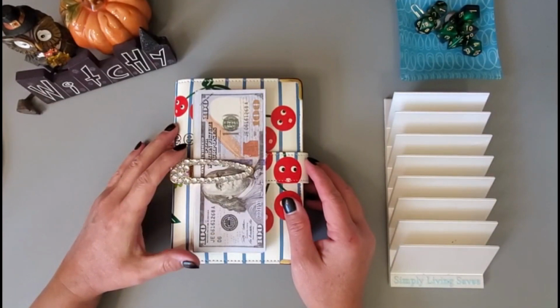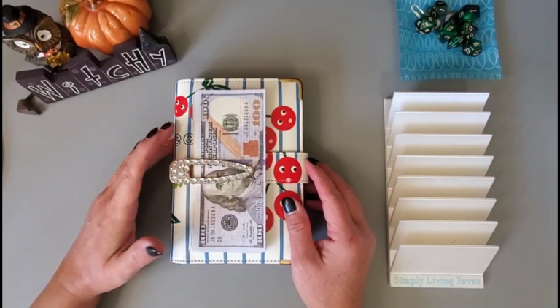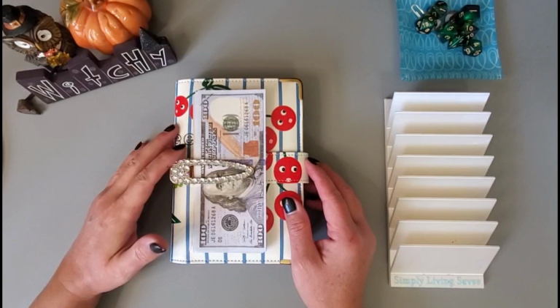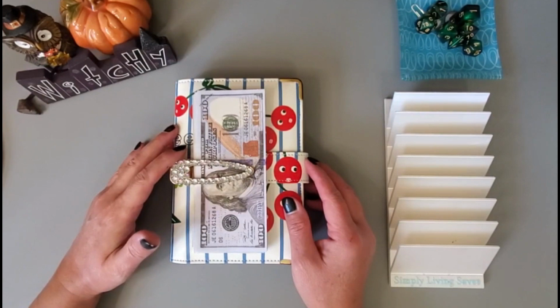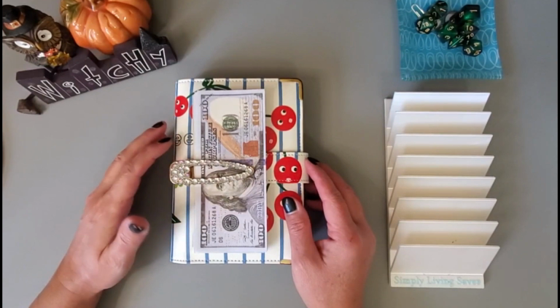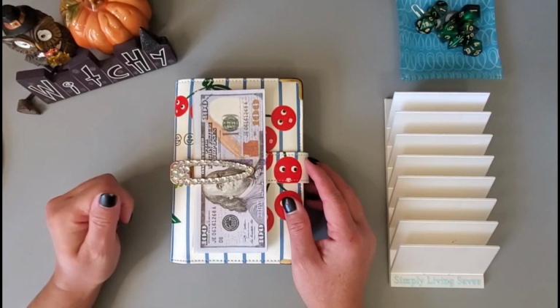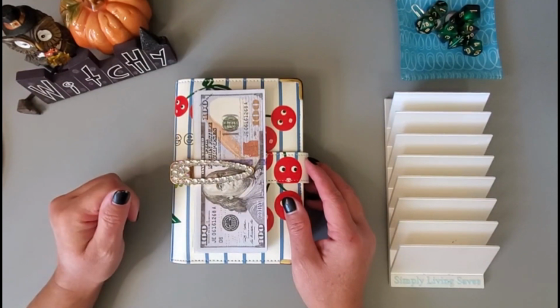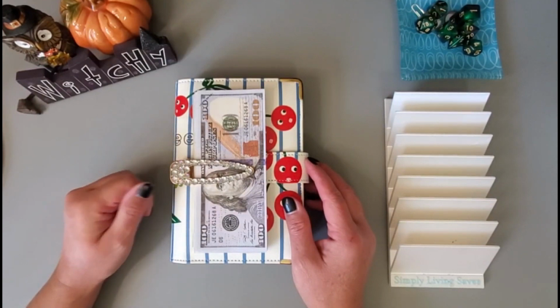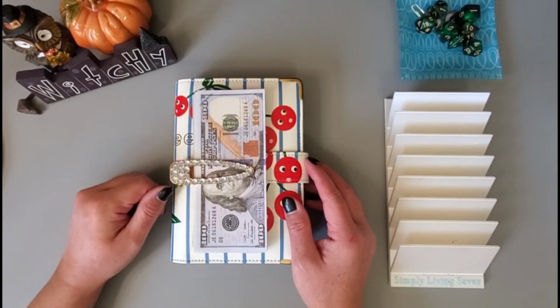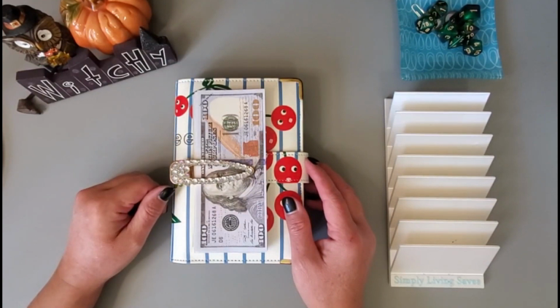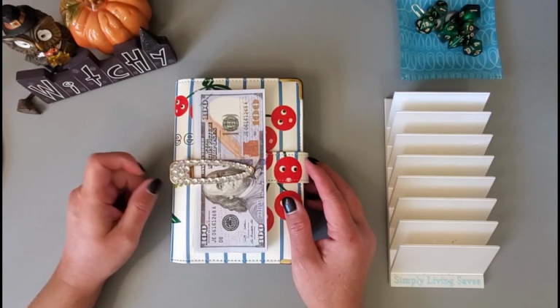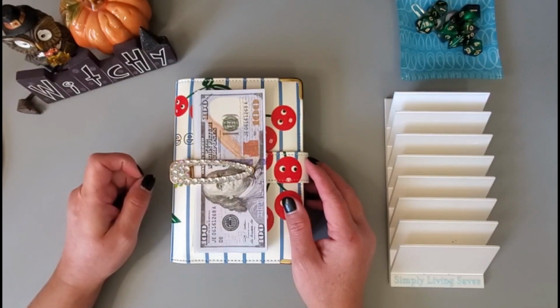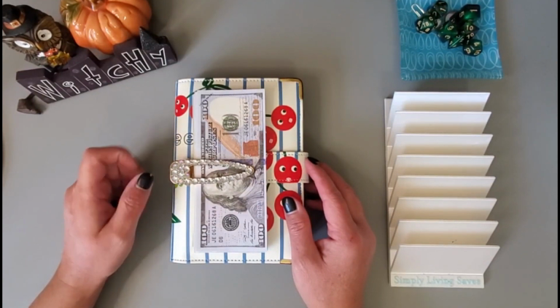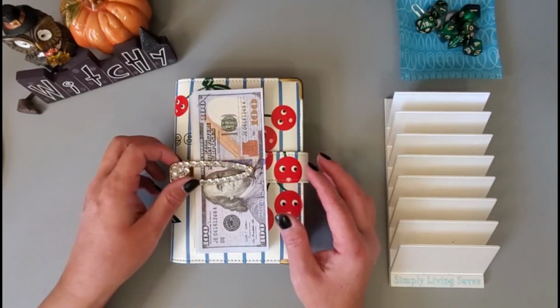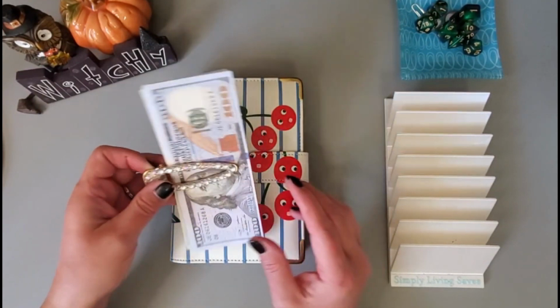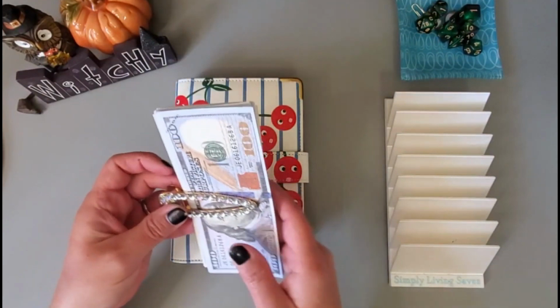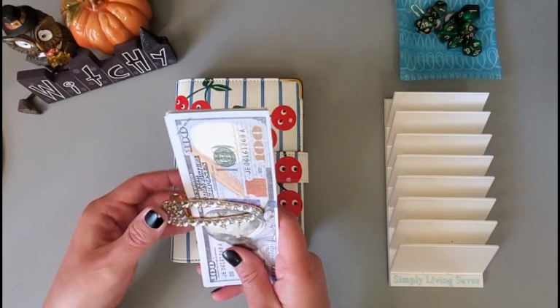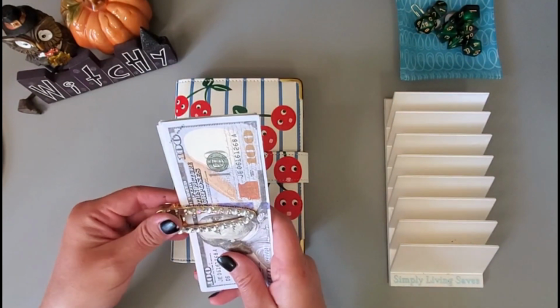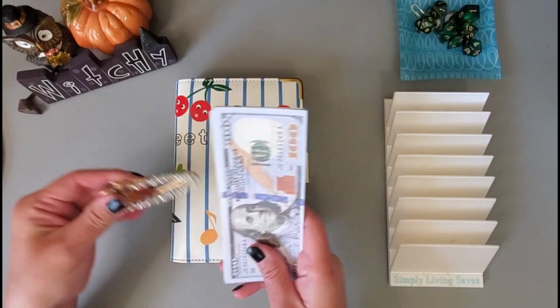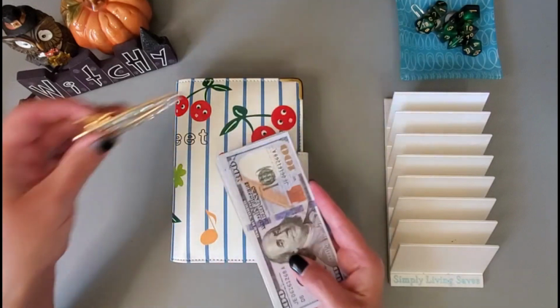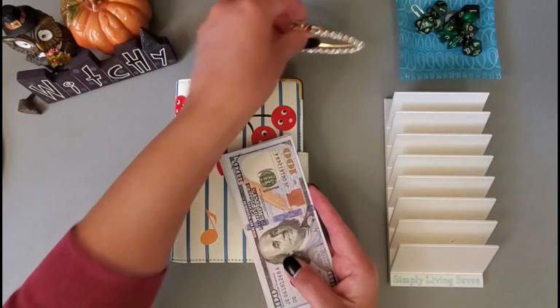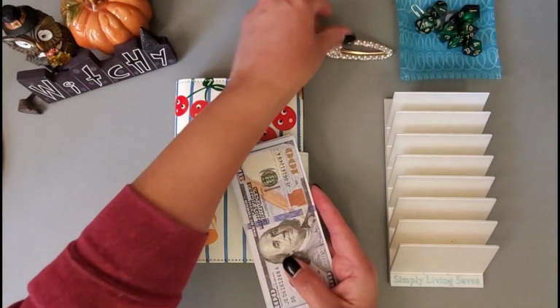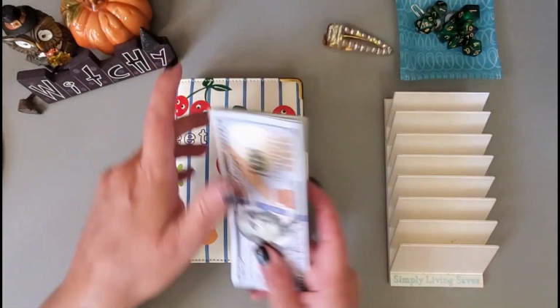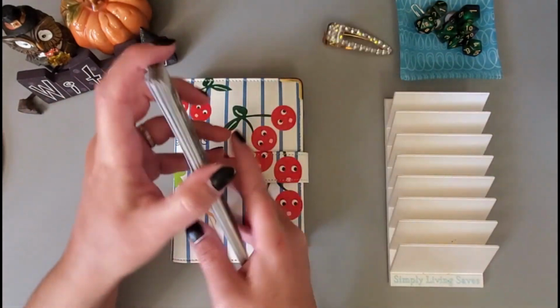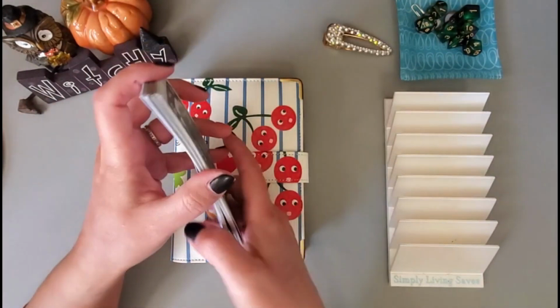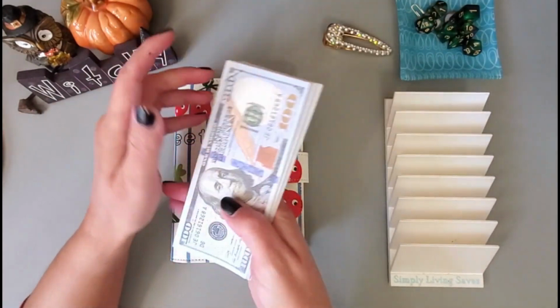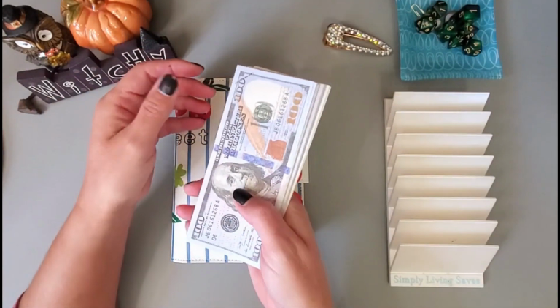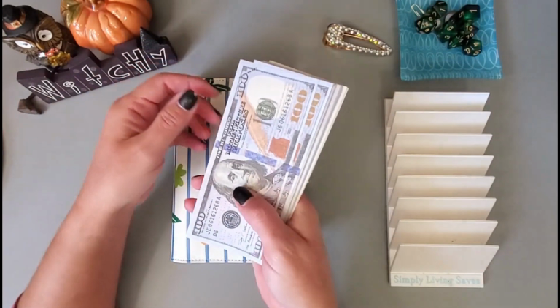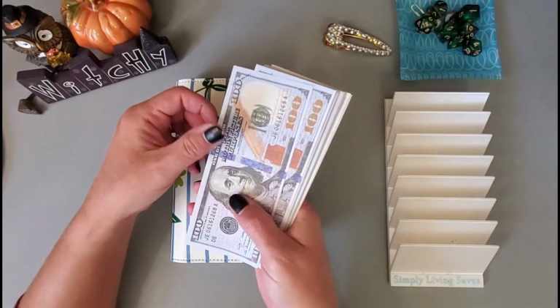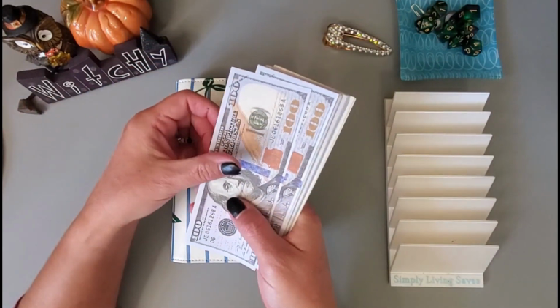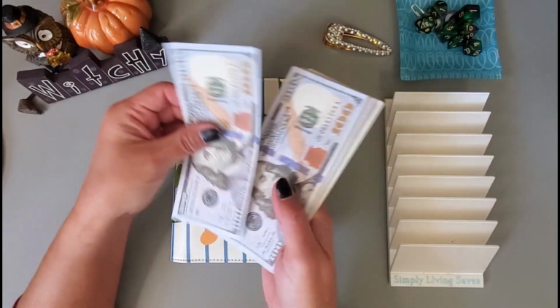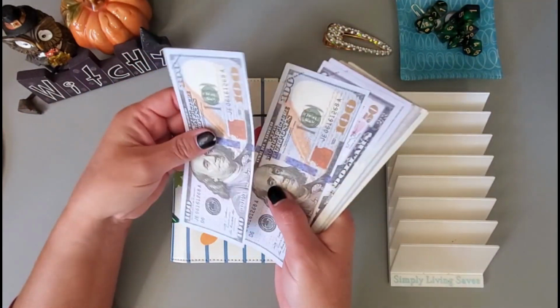Hey everyone, it's Jenny with Simply Living Saves, and today I am going to be working on my savings challenges that helped me save for my long-term sinking funds. Today we are going to be working with $800.